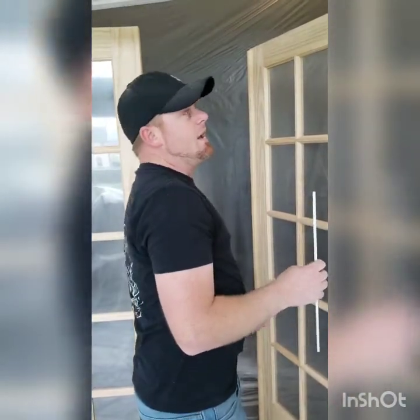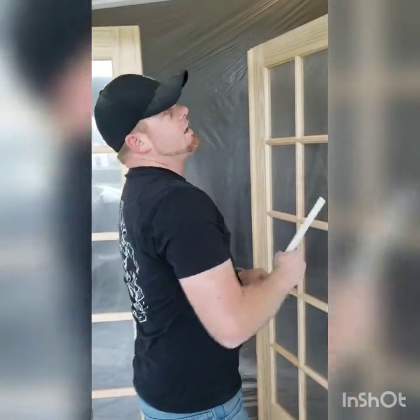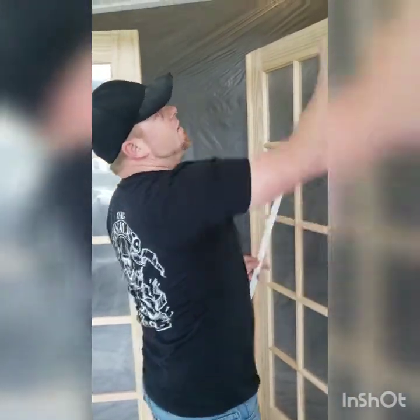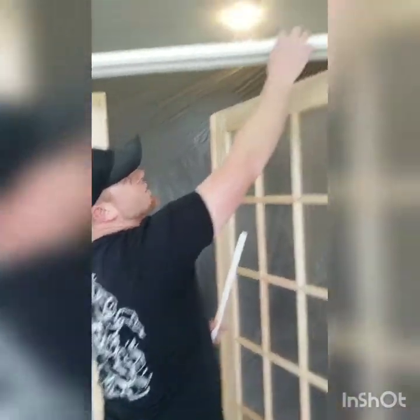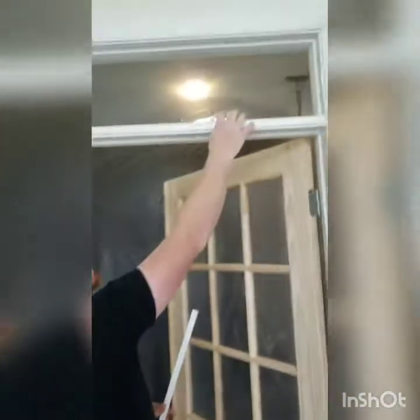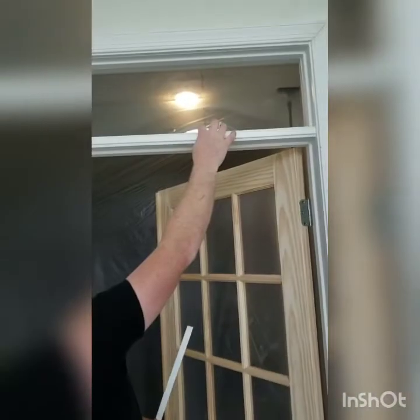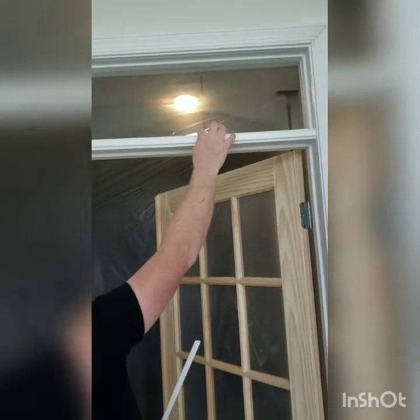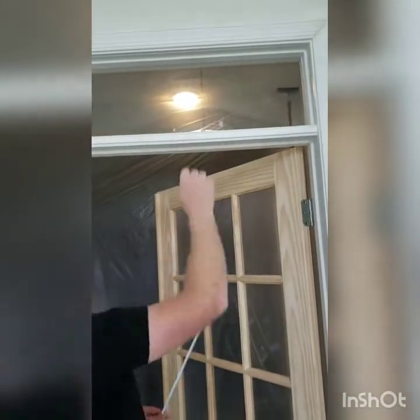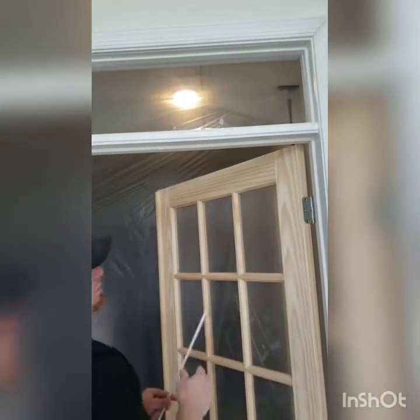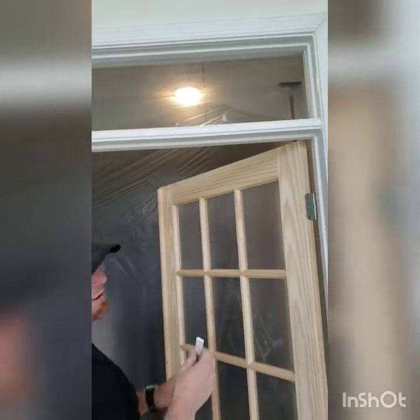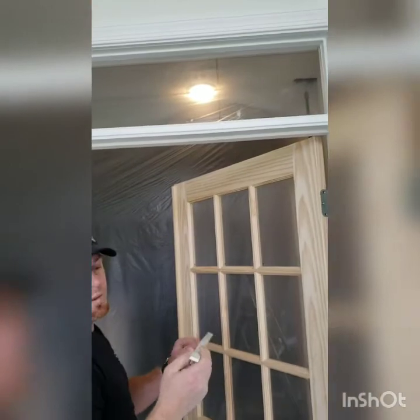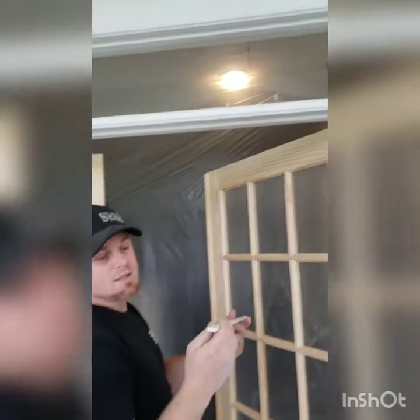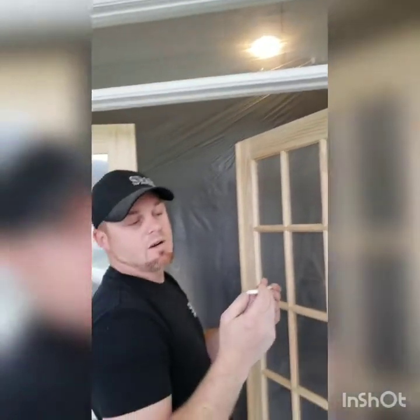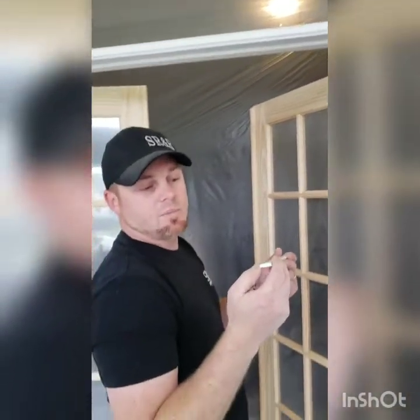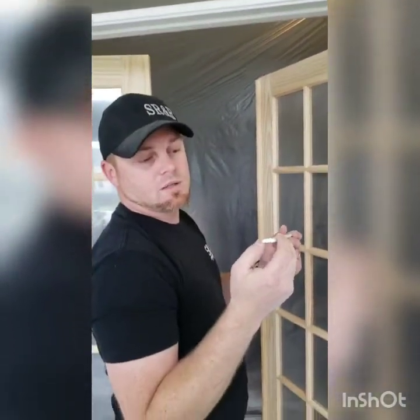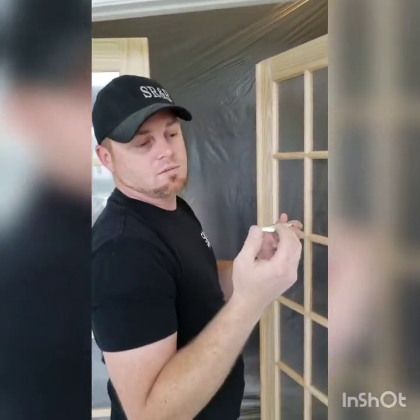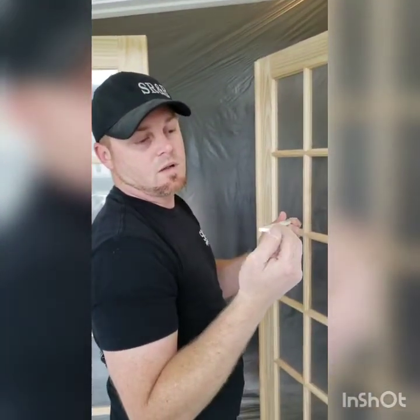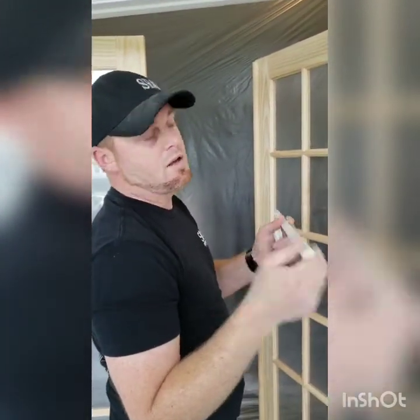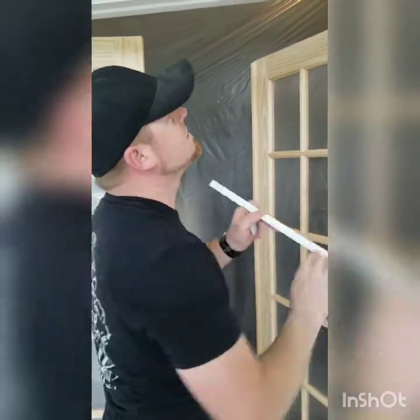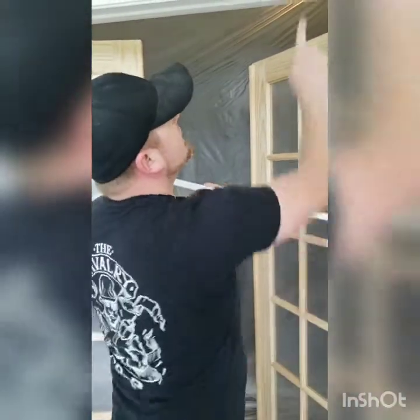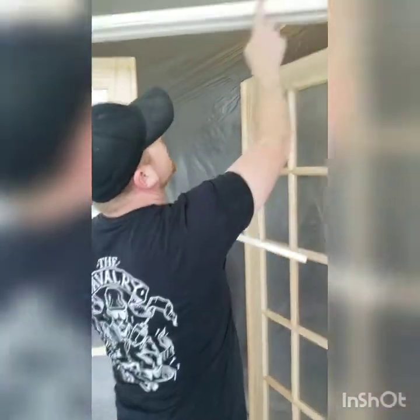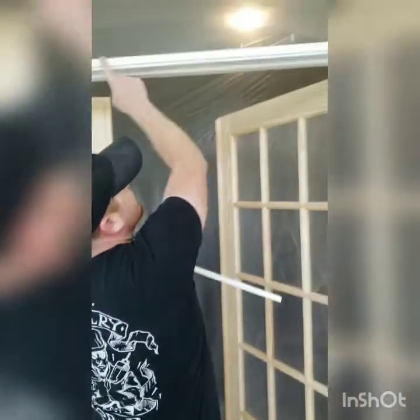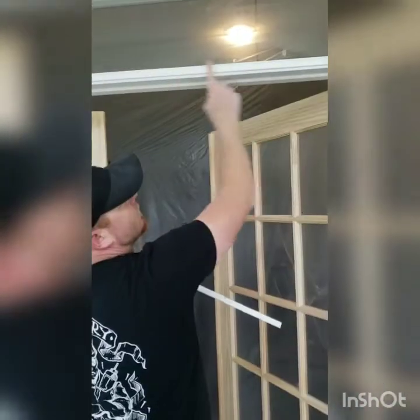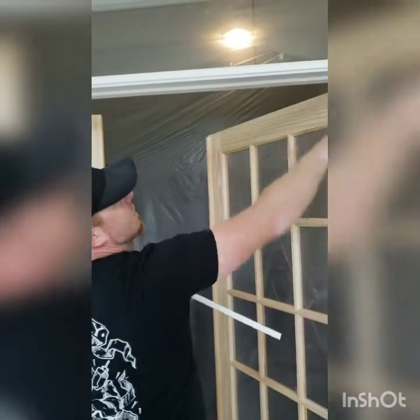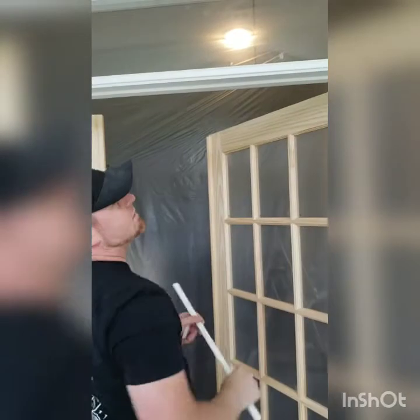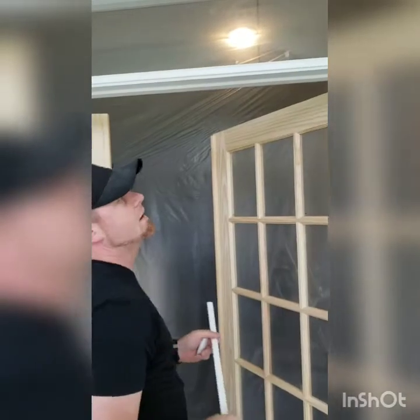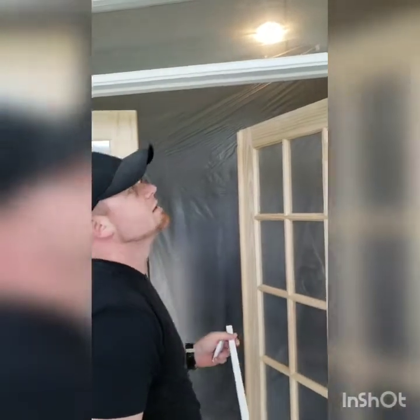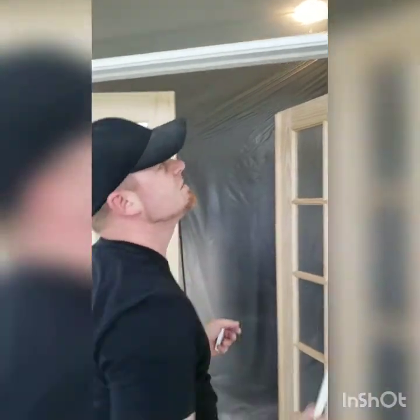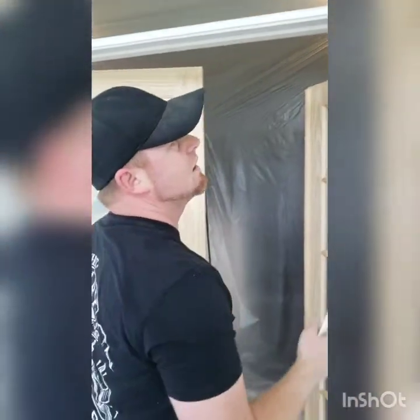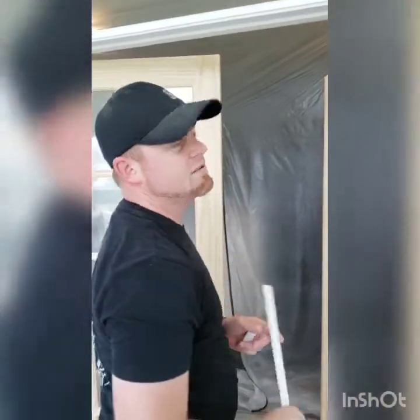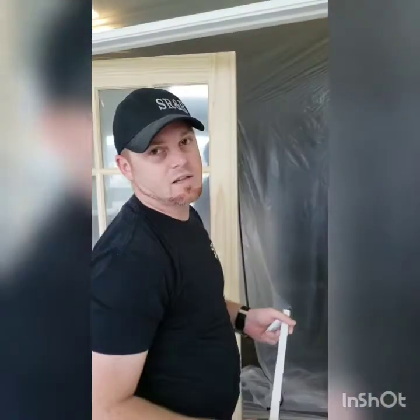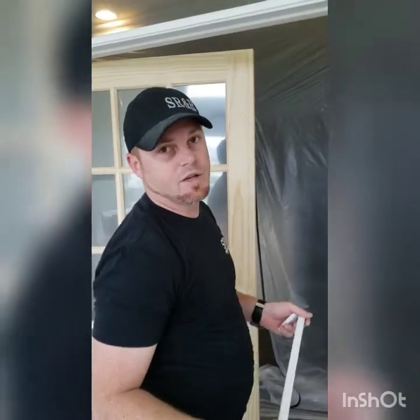And then here where the transom meets the door jamb, we got this roundover product and just installed it all the way across to cover up that line. It just gives it a nicer finish.